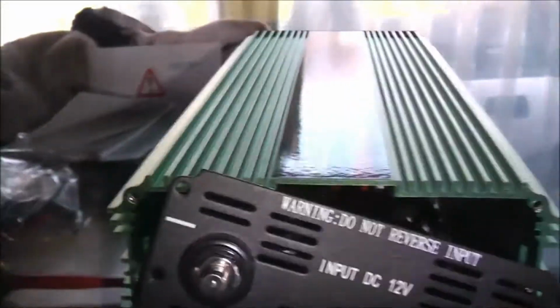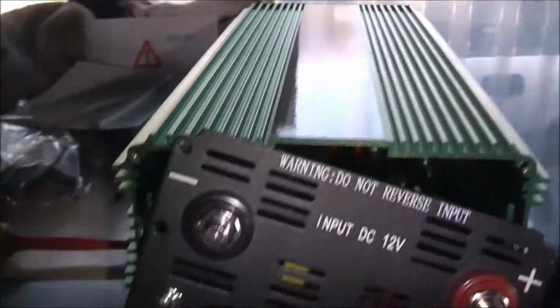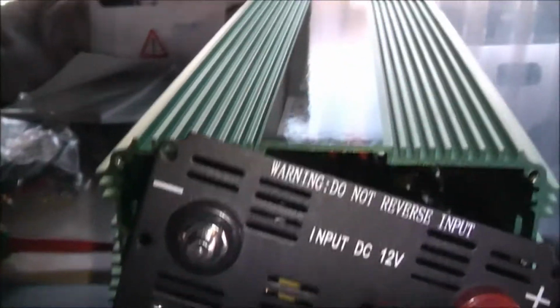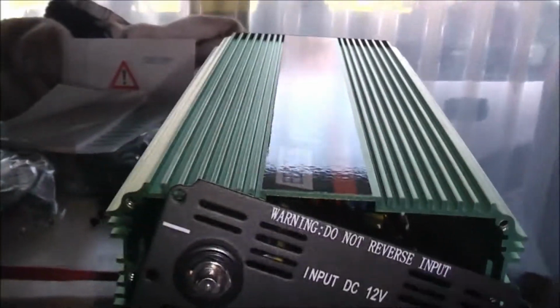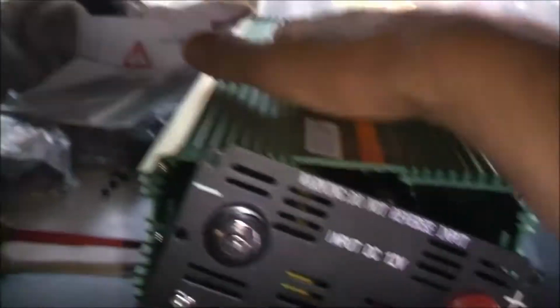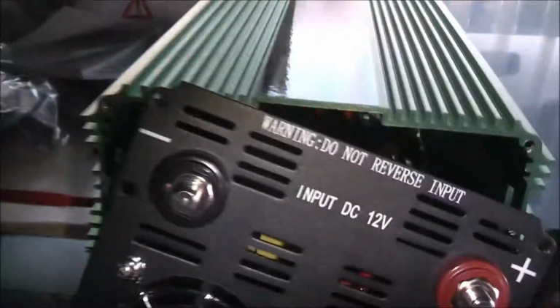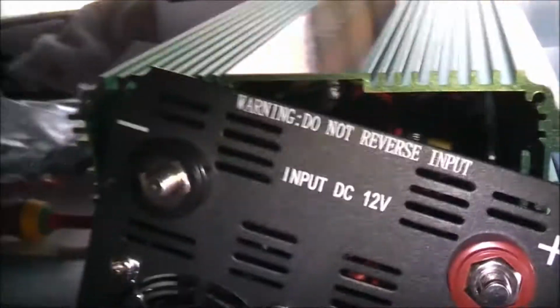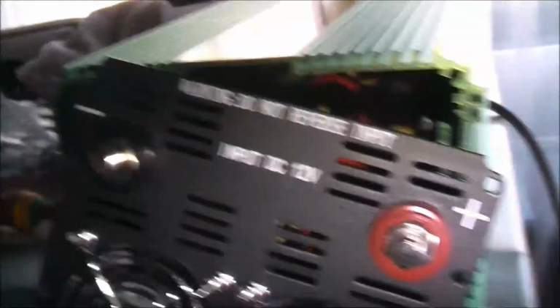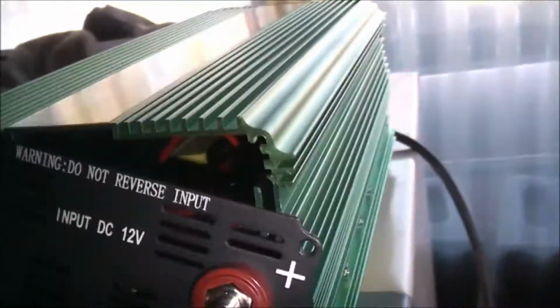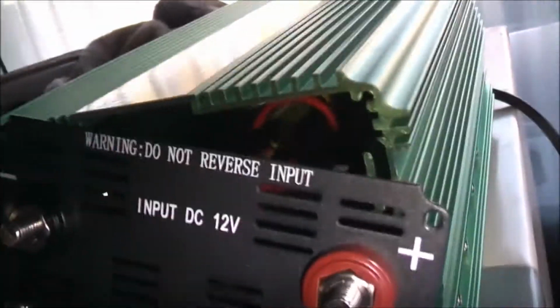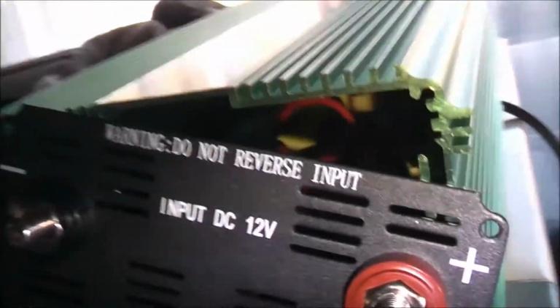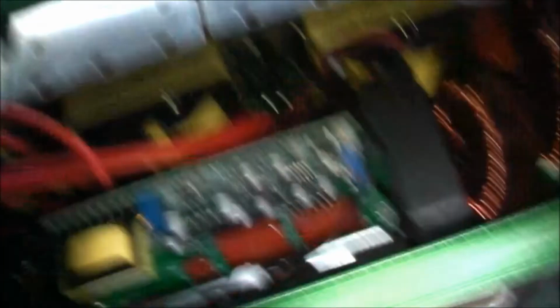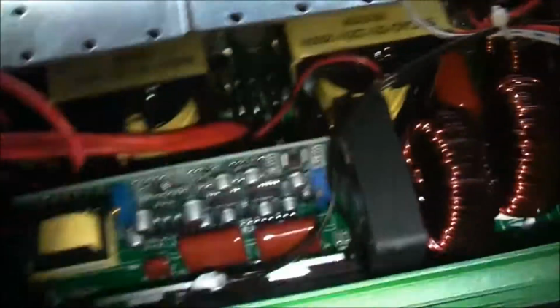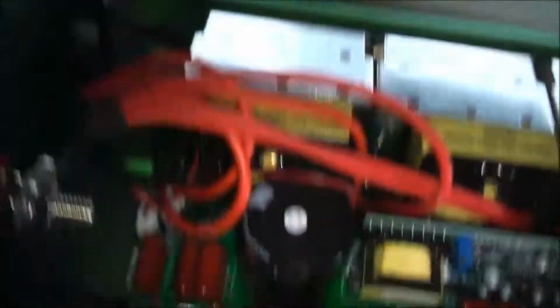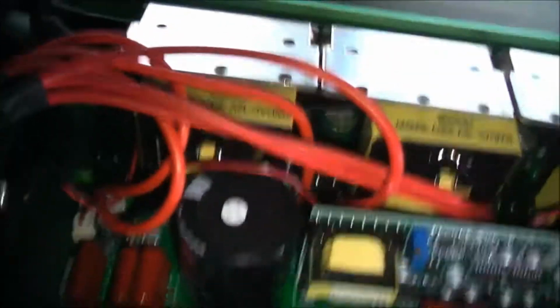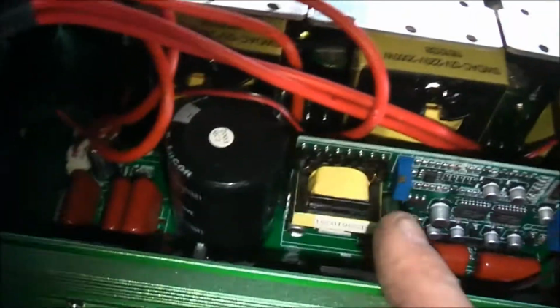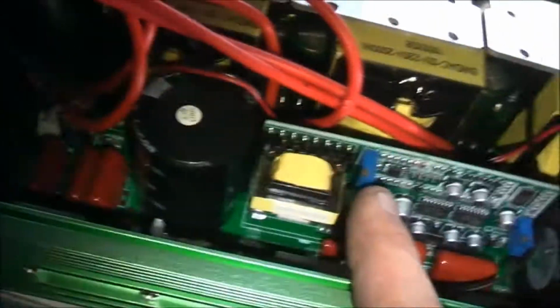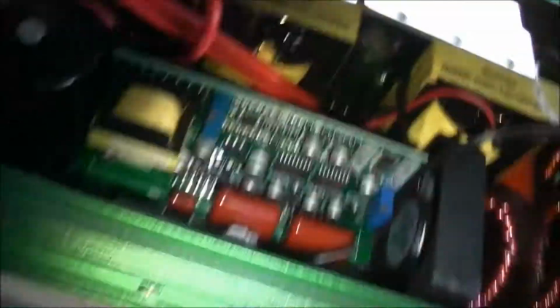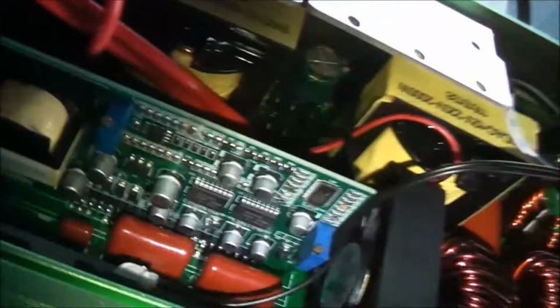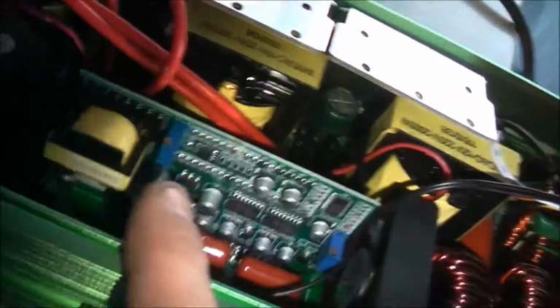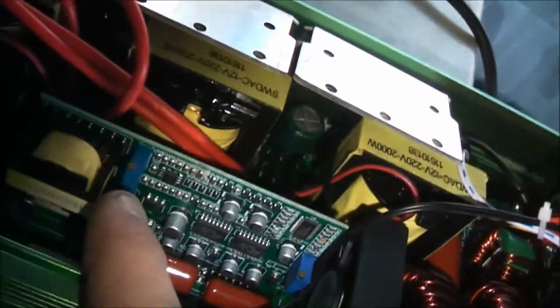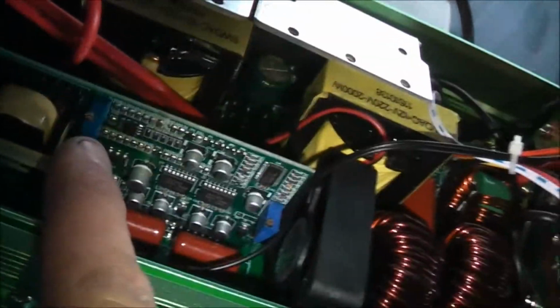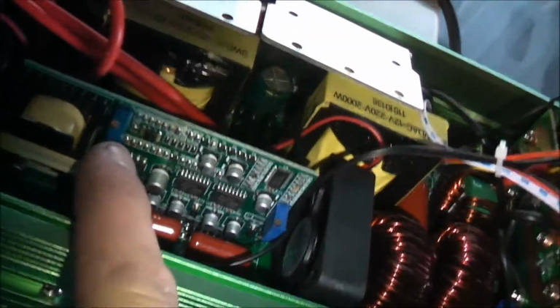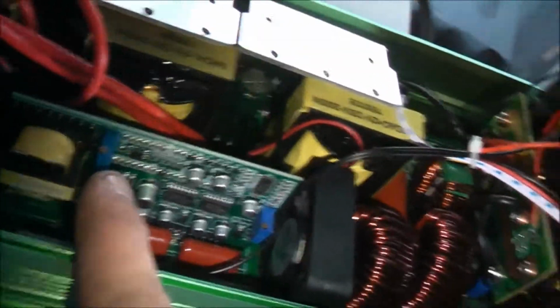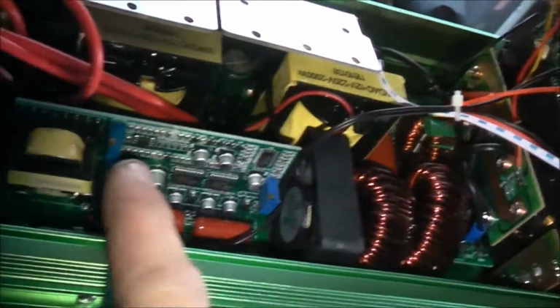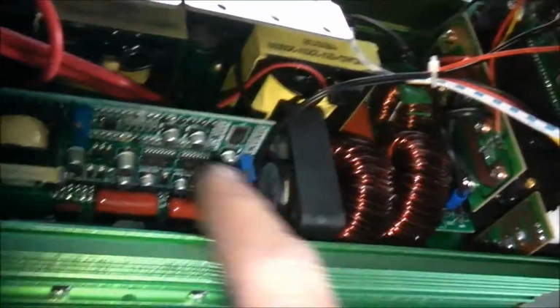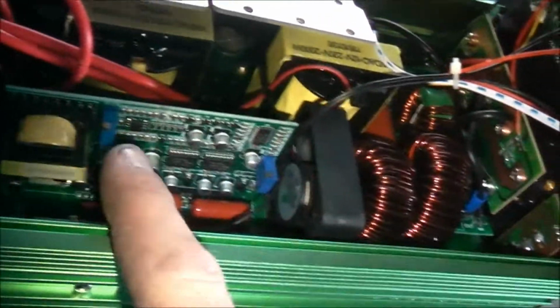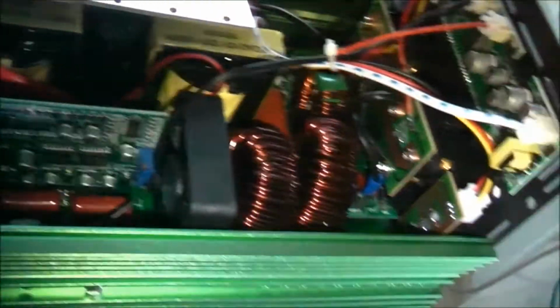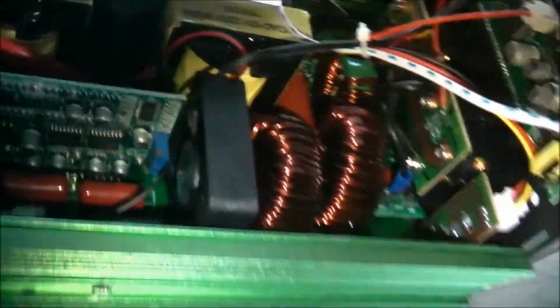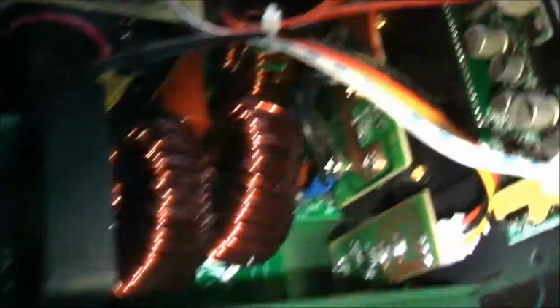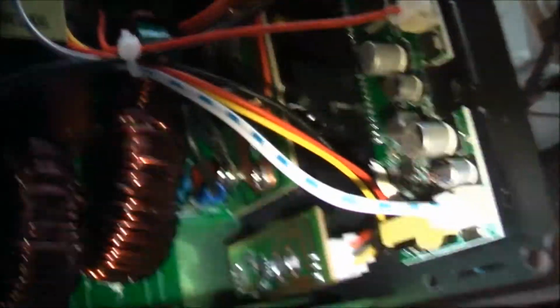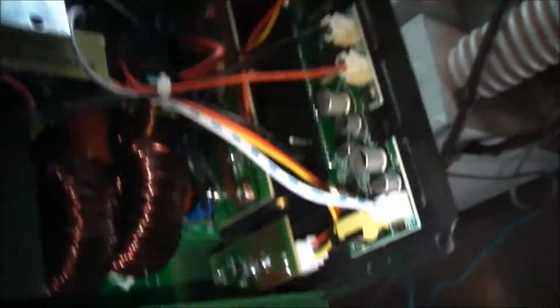I'll take the front off and have a really good look inside this thing. So far it looks pretty good. Well, it looks pretty good — you've got your adjustment there. You can turn this thing into a variac. If you adjust that on one of these, you can use it like a variac. It'll wrap the voltage up.